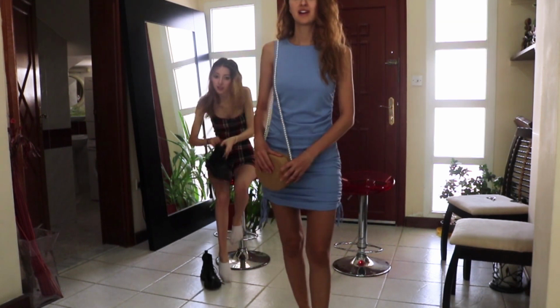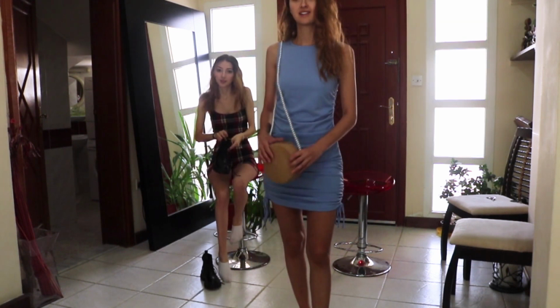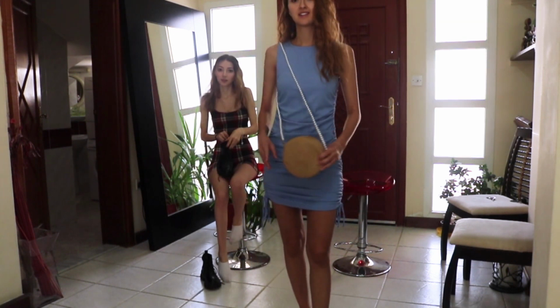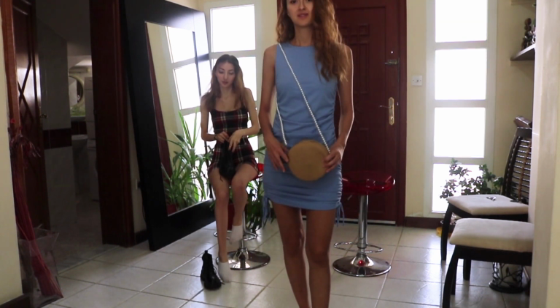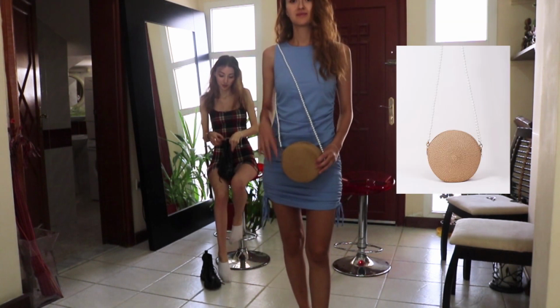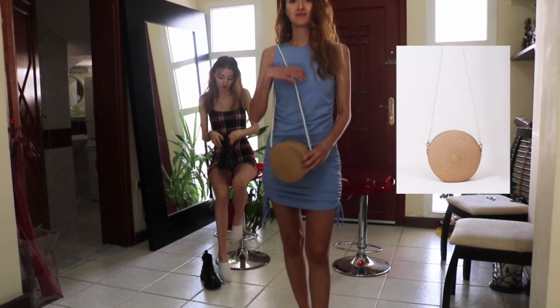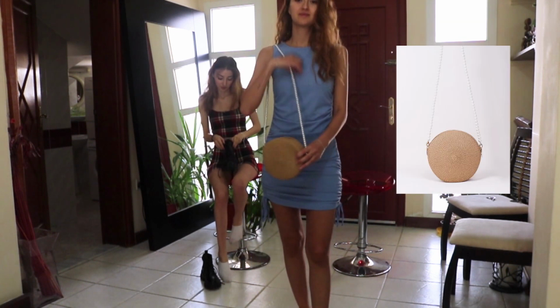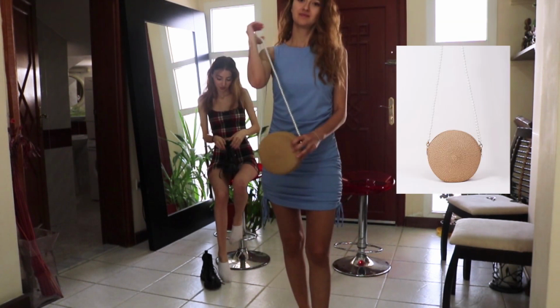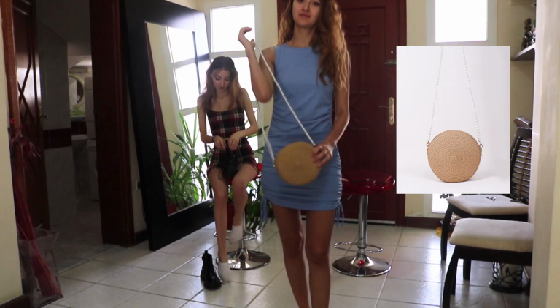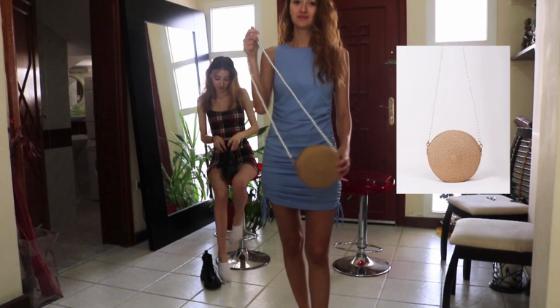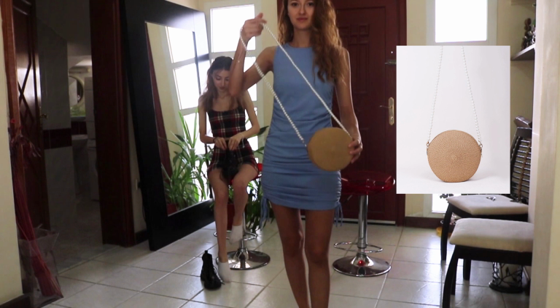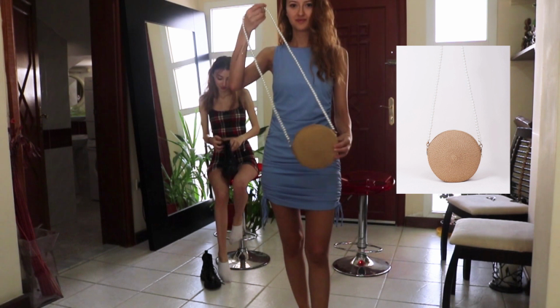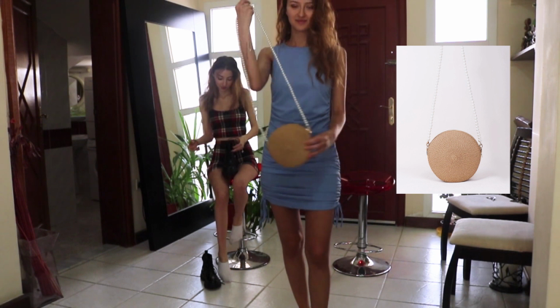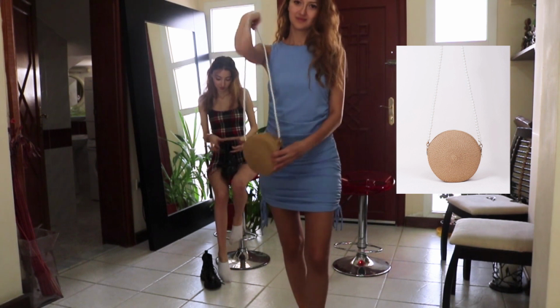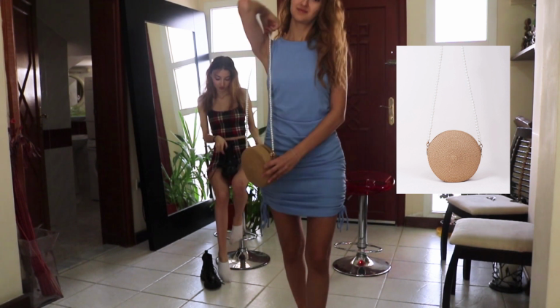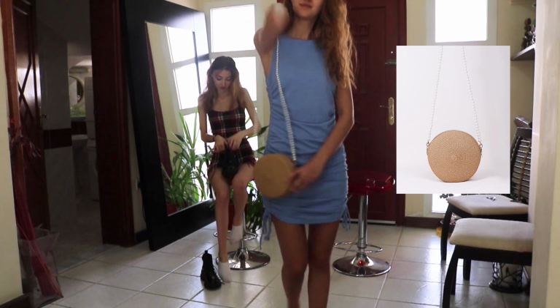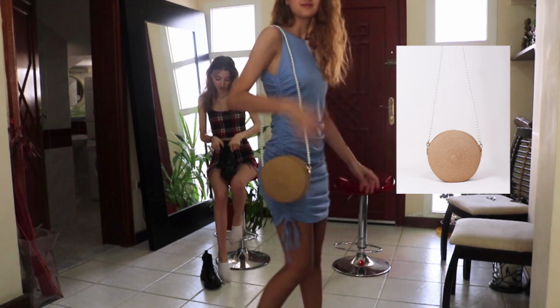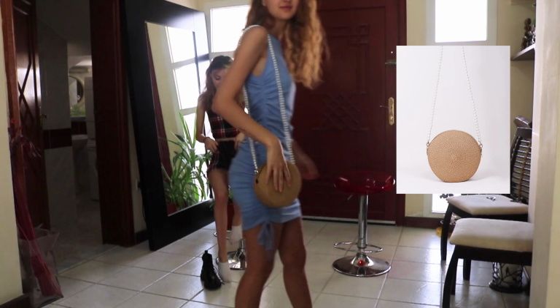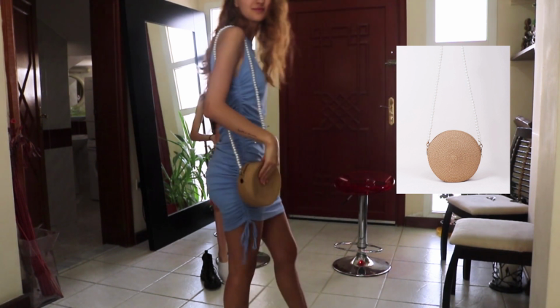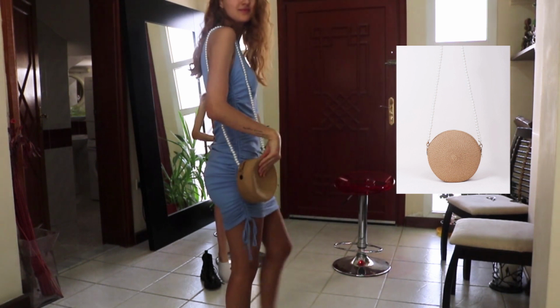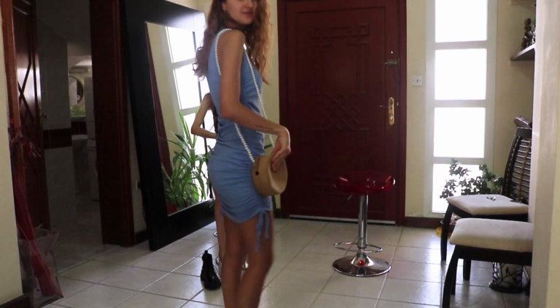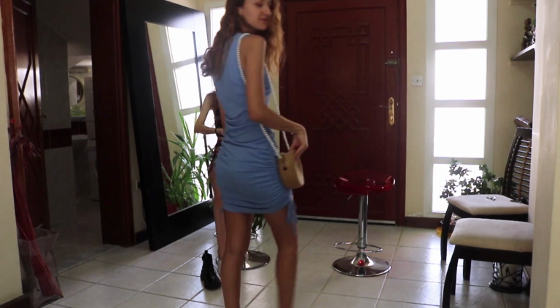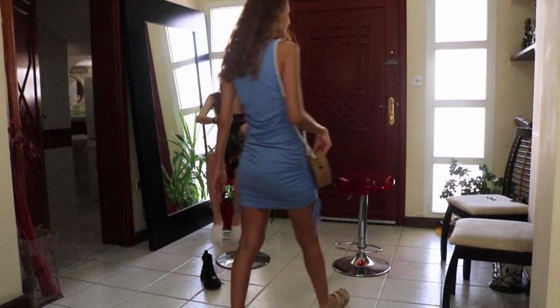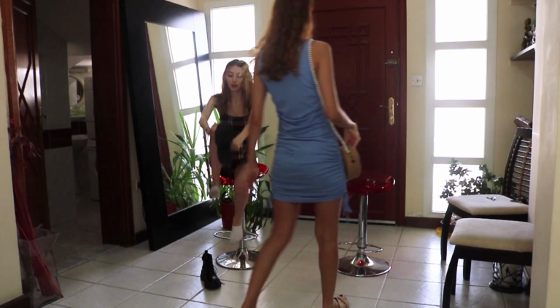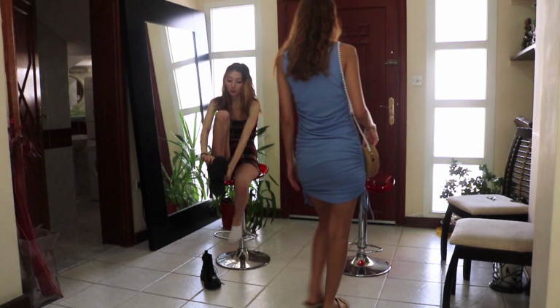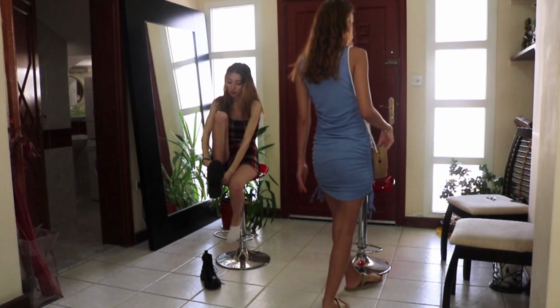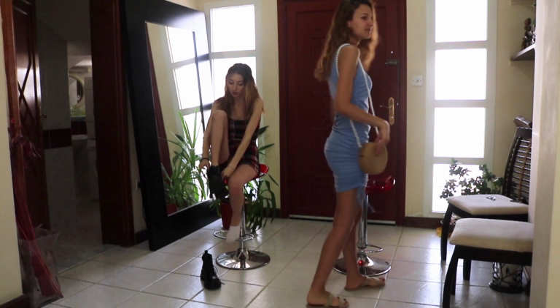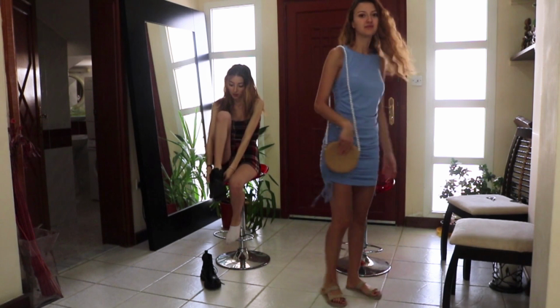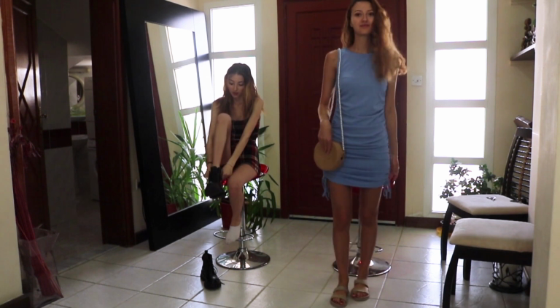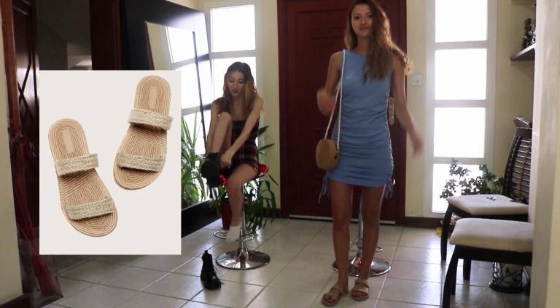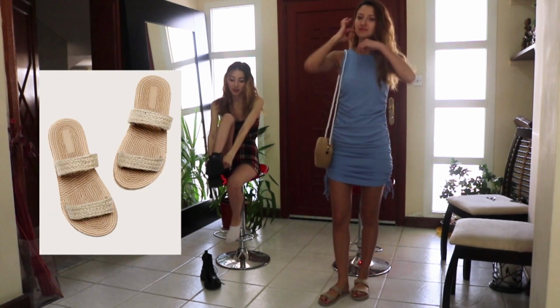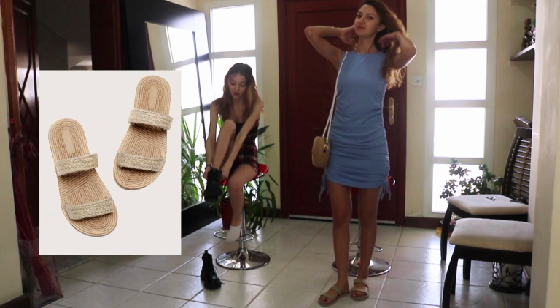I just want to say before we start, this video is not sponsored by SHEIN. It's completely our honest review and we paid for everything ourselves.